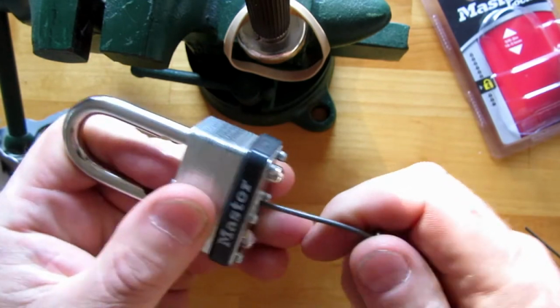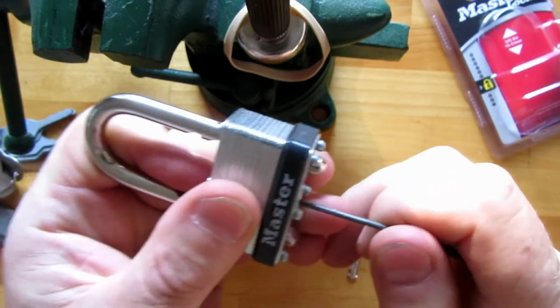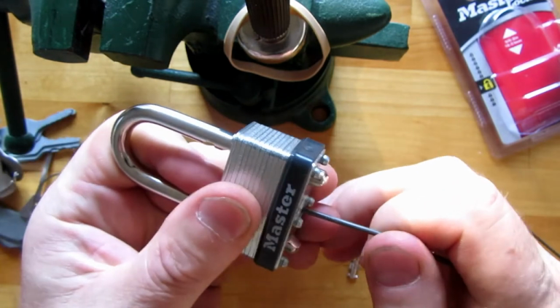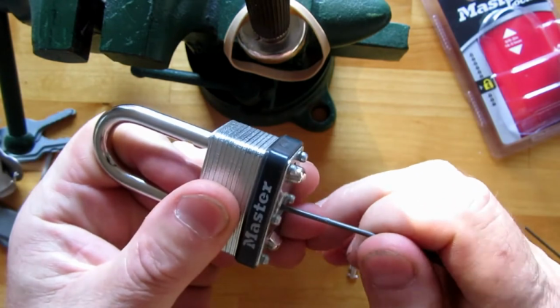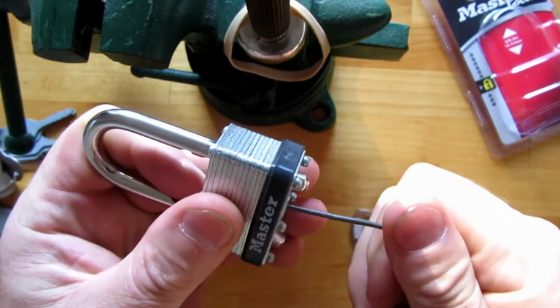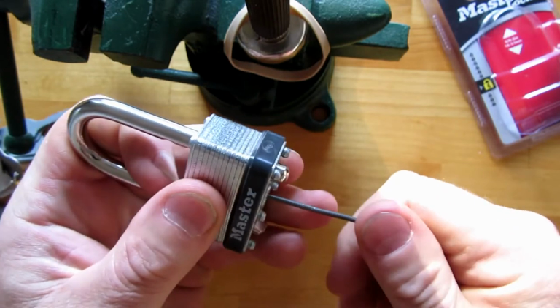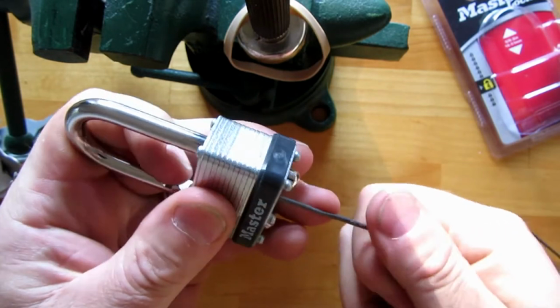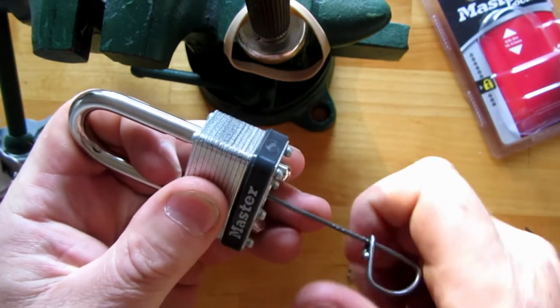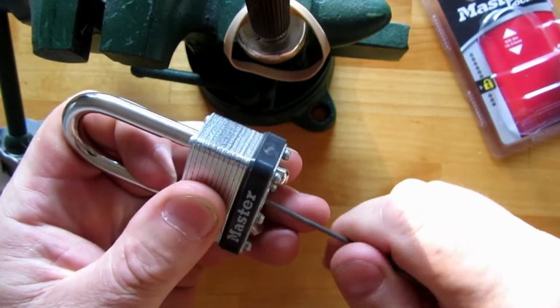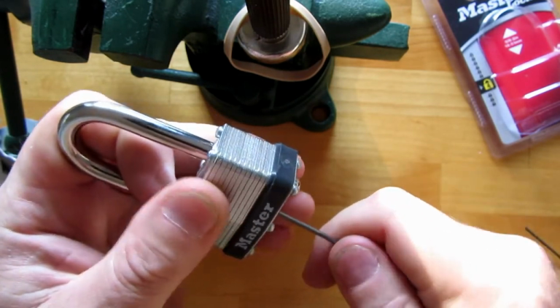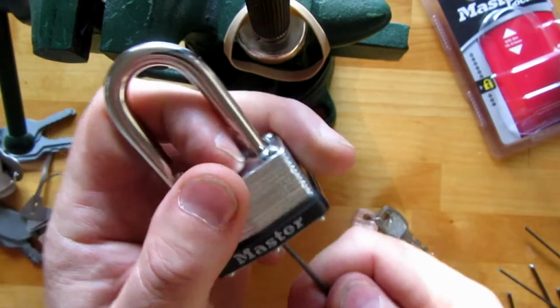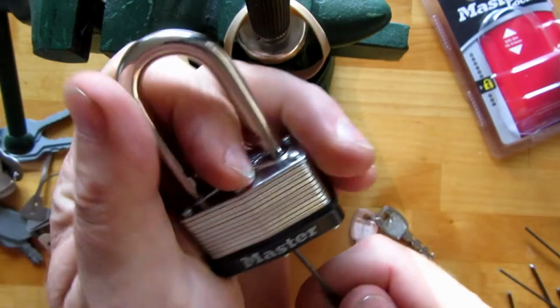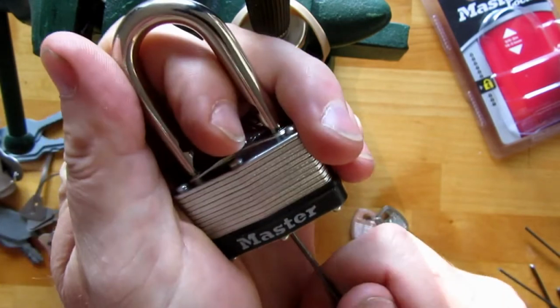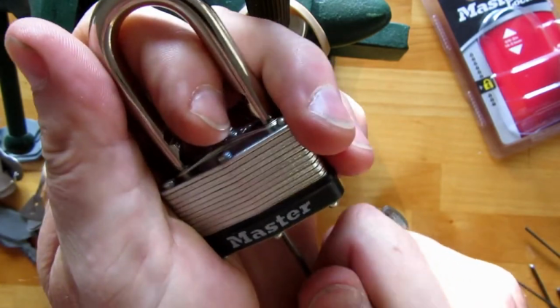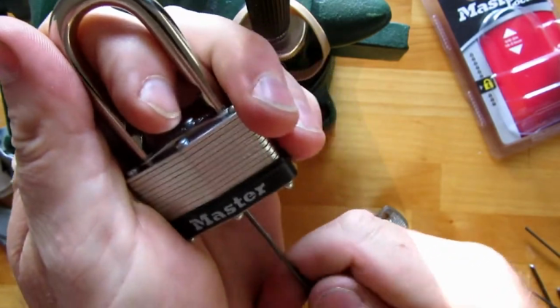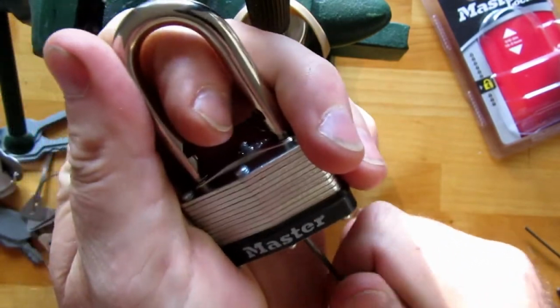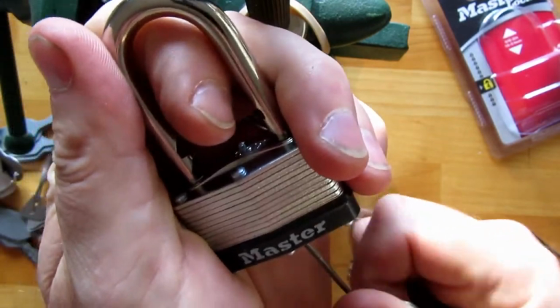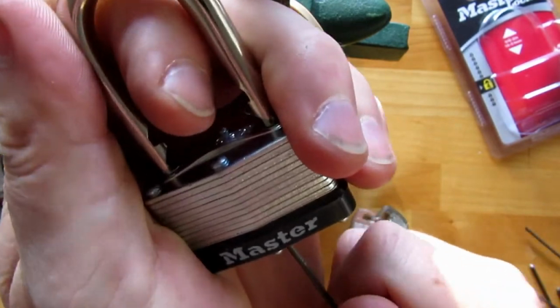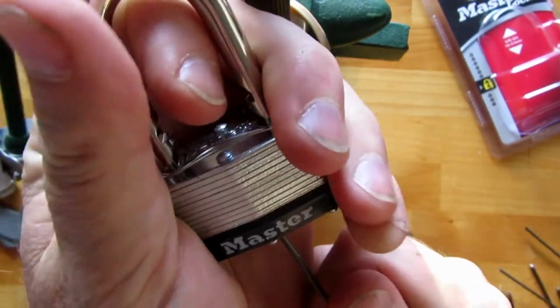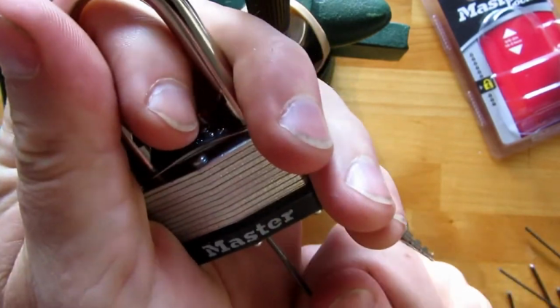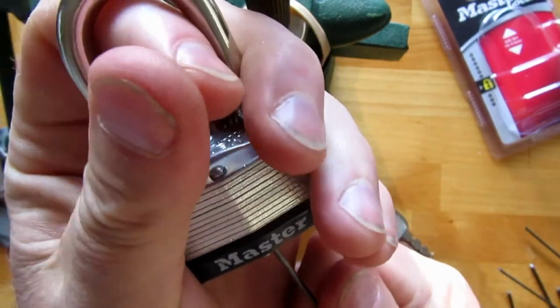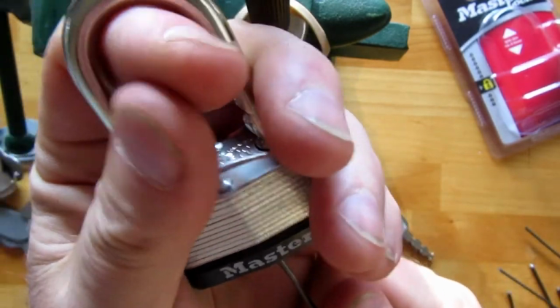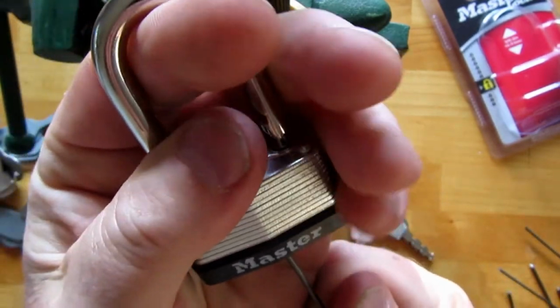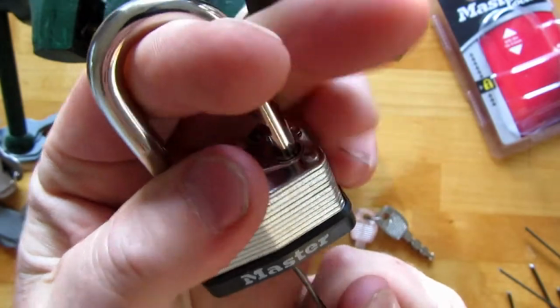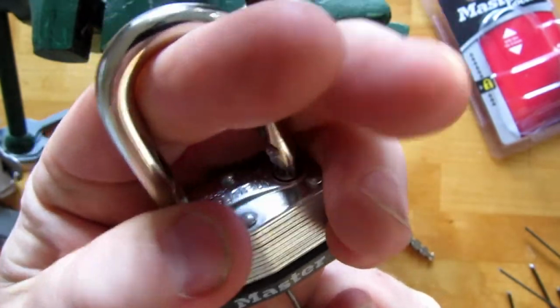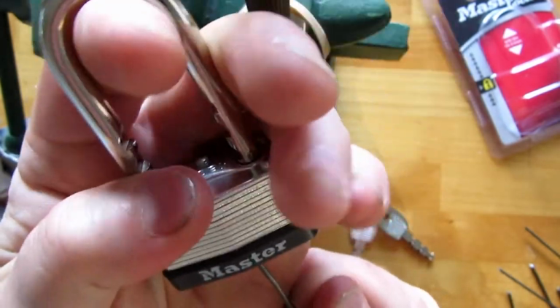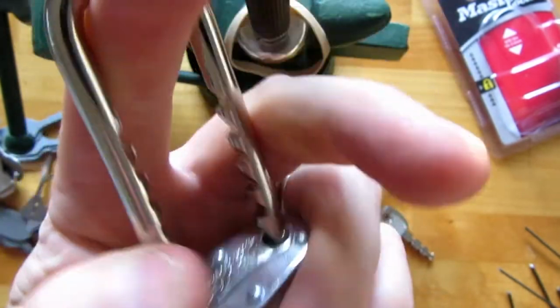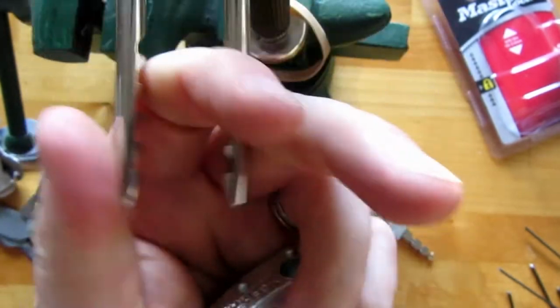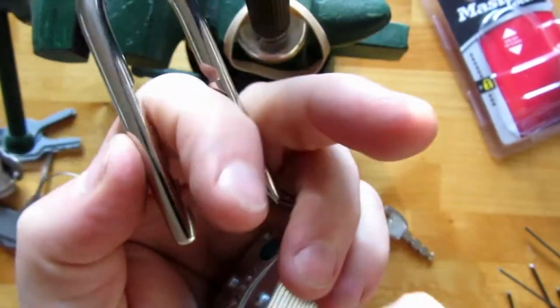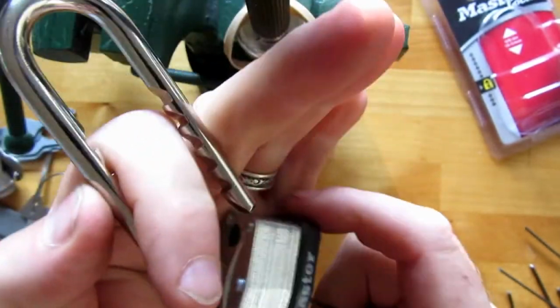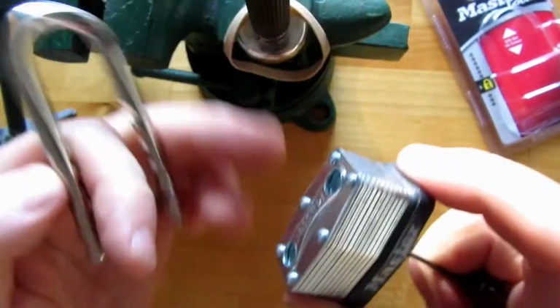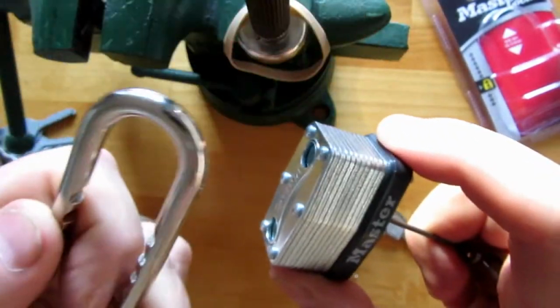I push it in all the way and then I back it off a little bit, and I can sort of feel where it wants to be, and just turn it — and there you go.